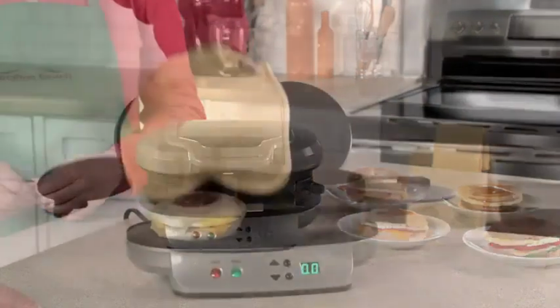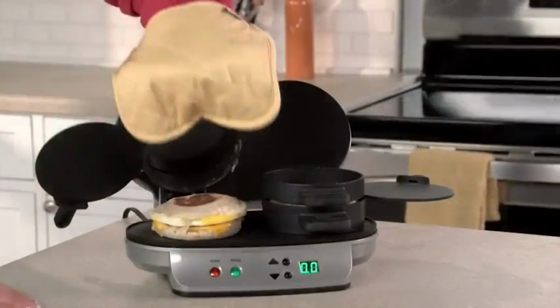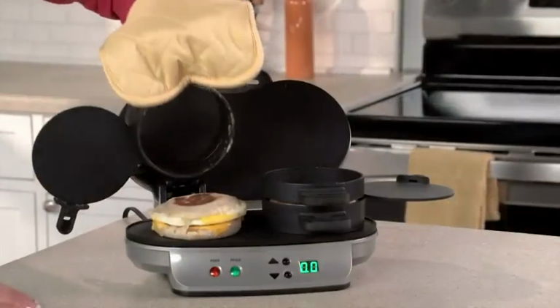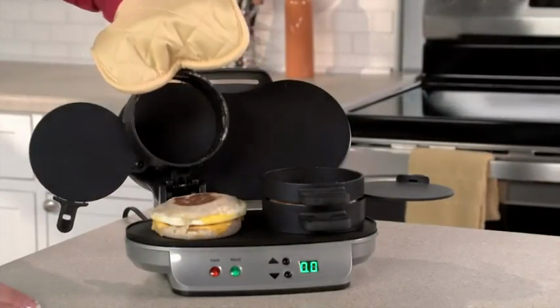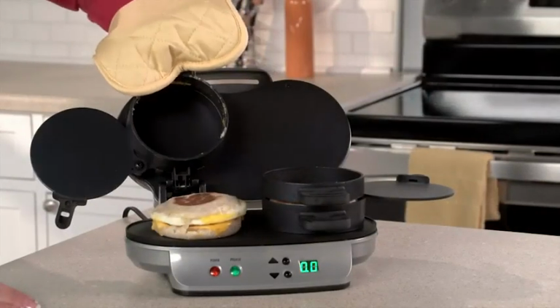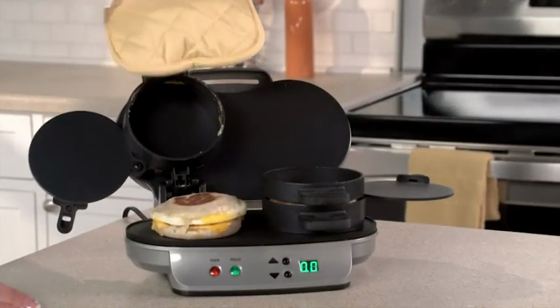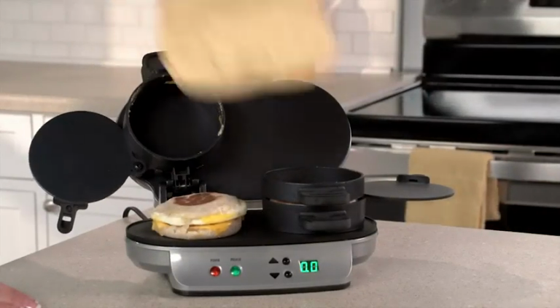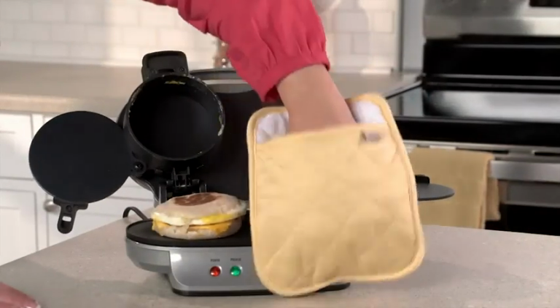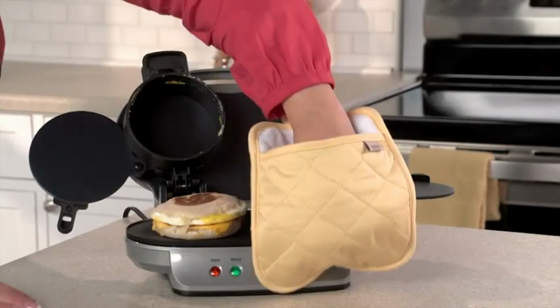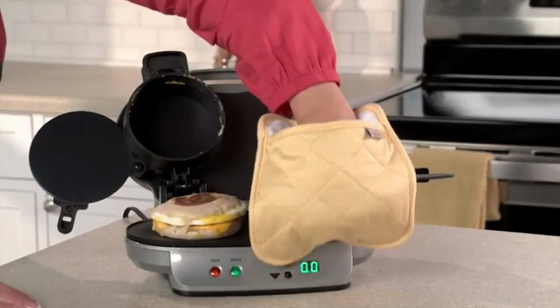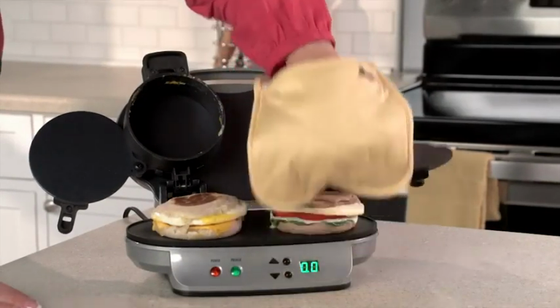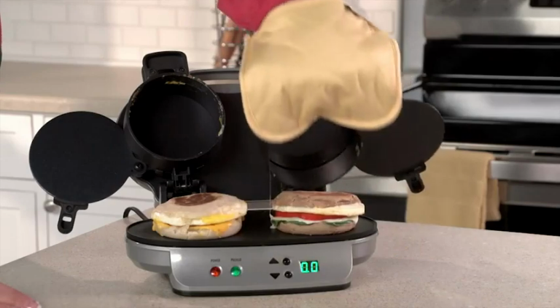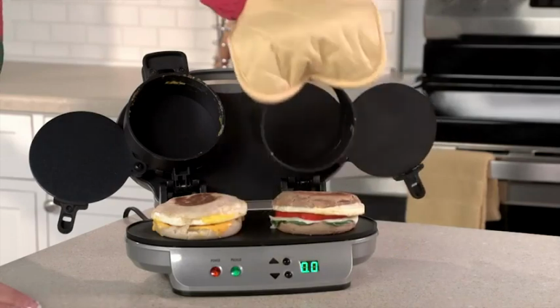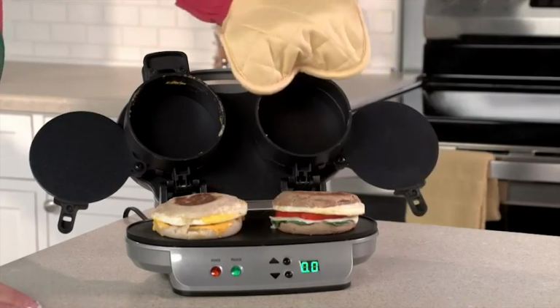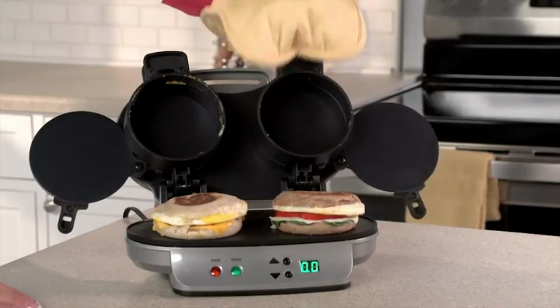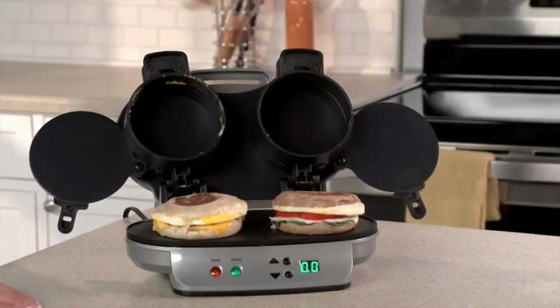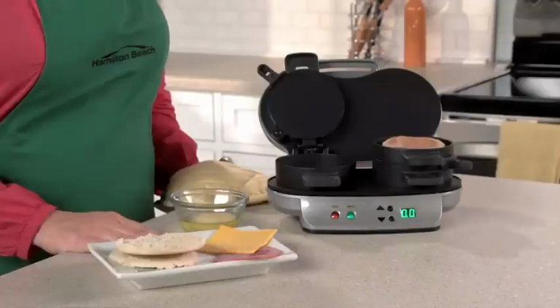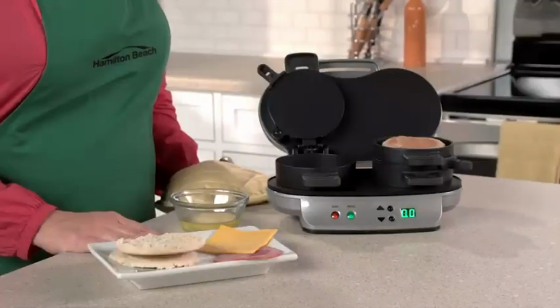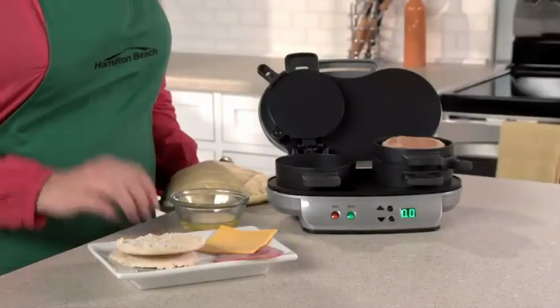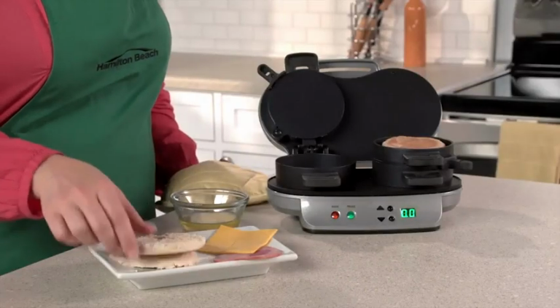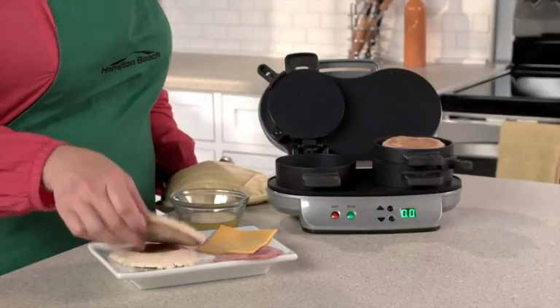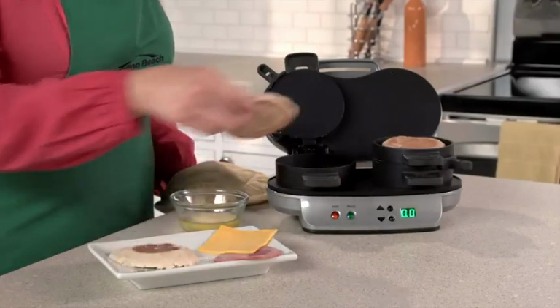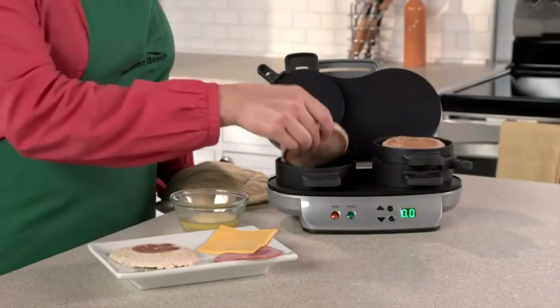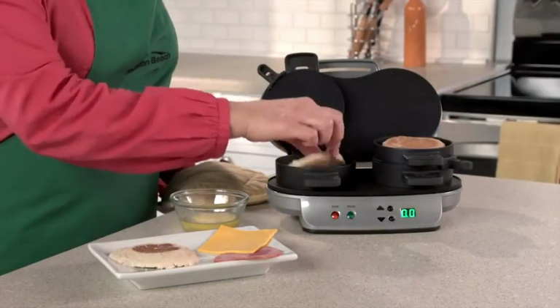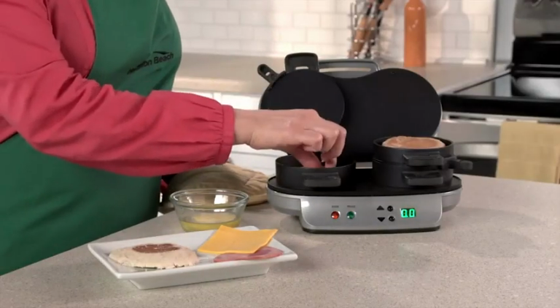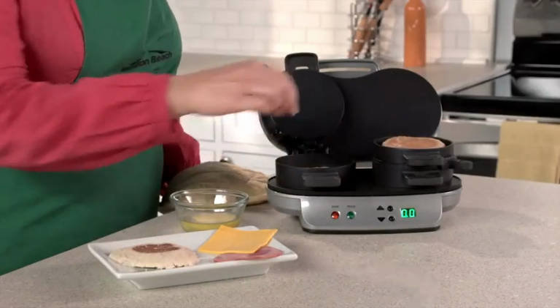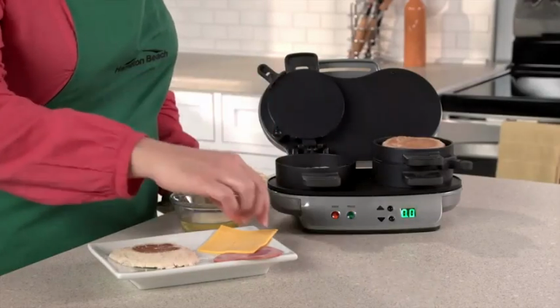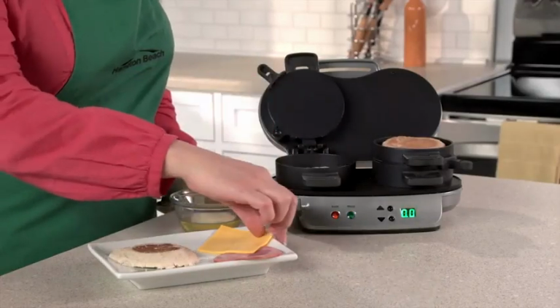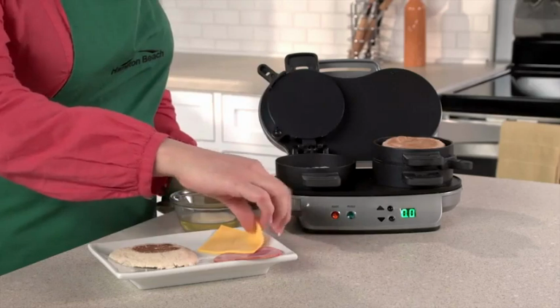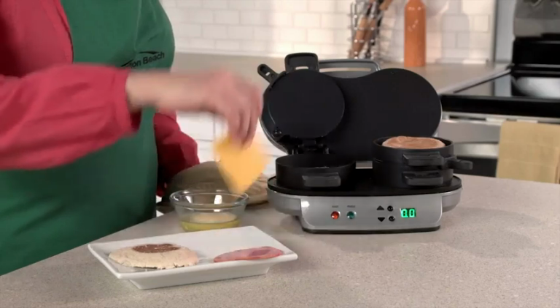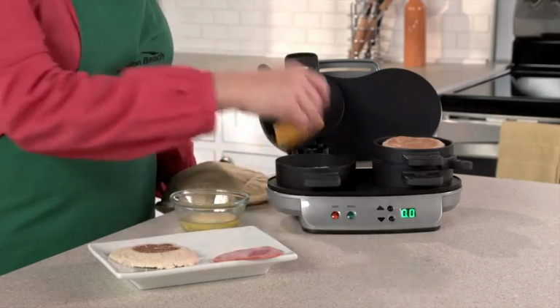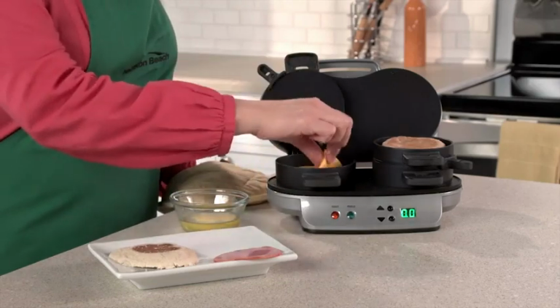It's great for families, because everyone can have a custom sandwich in minutes. Just choose the bread you love — English muffin, biscuit, bagel, or even pancakes.